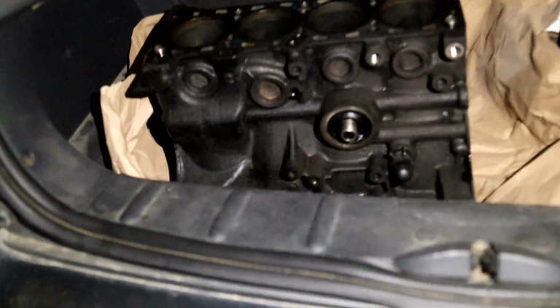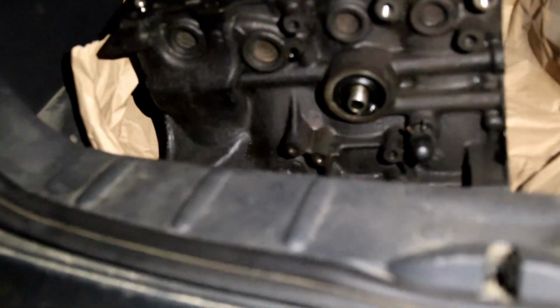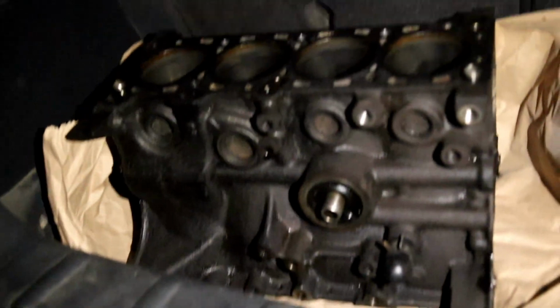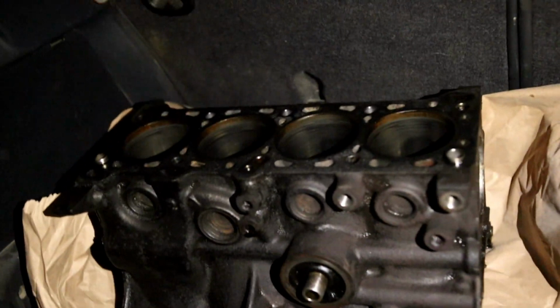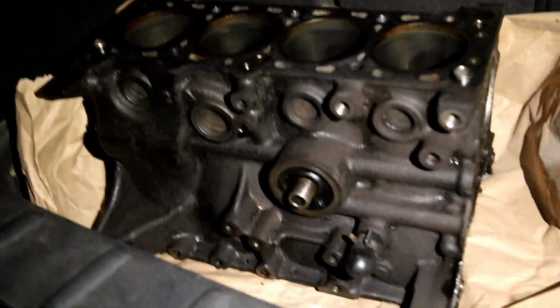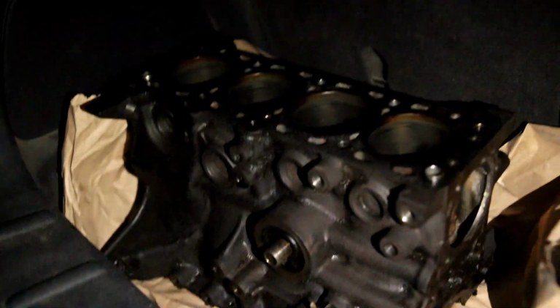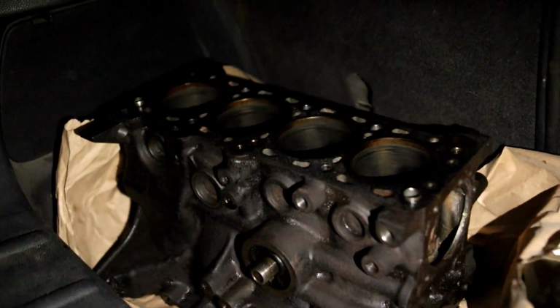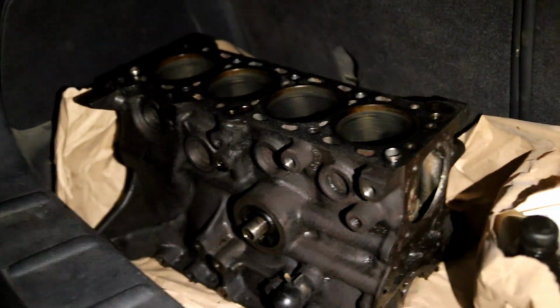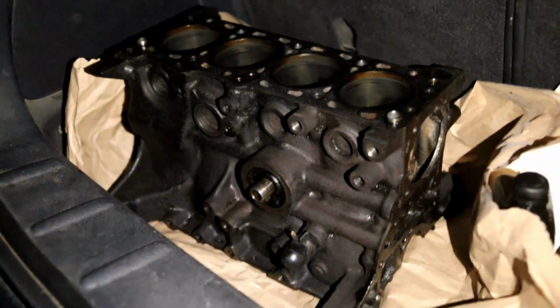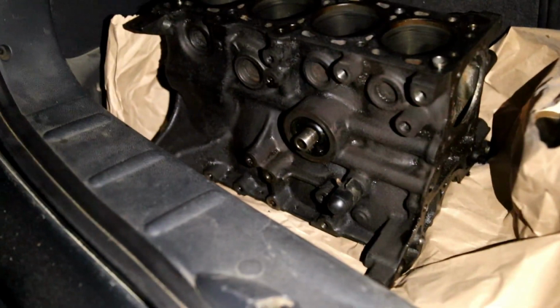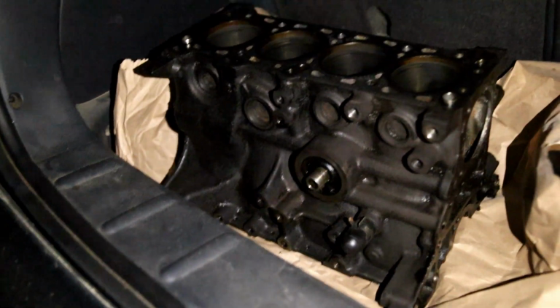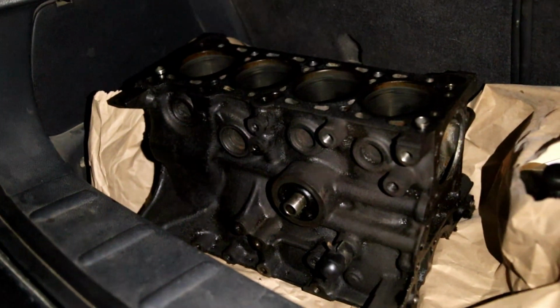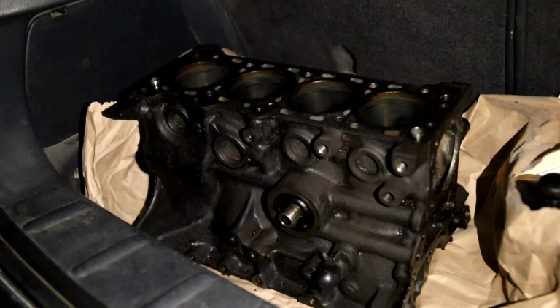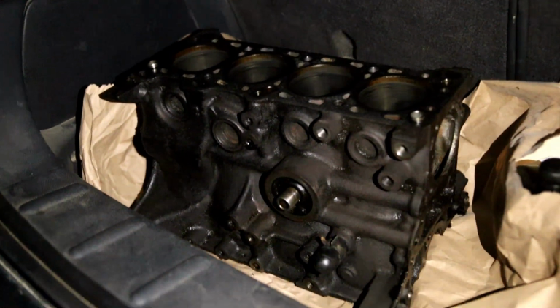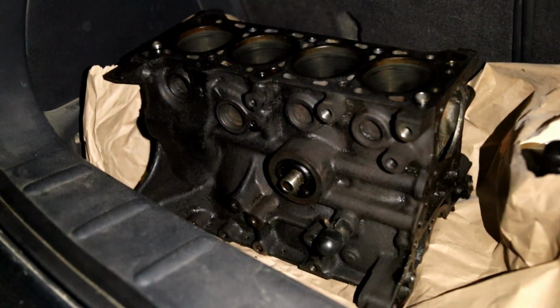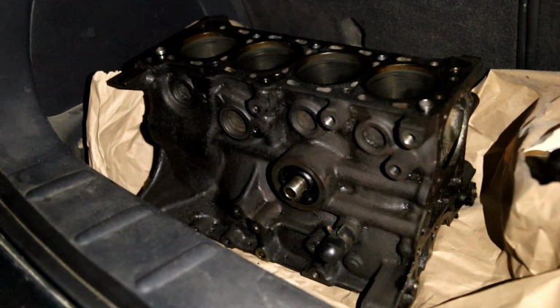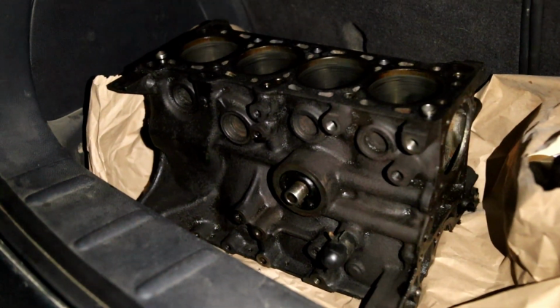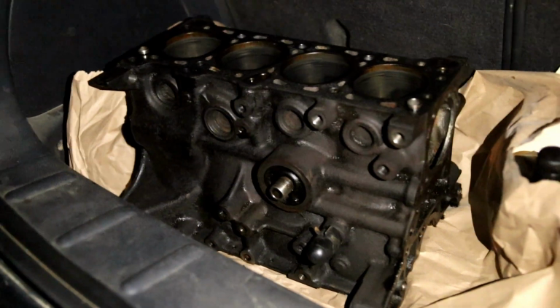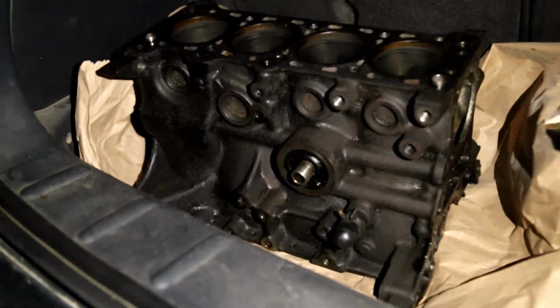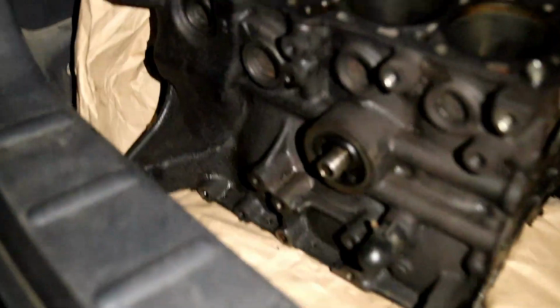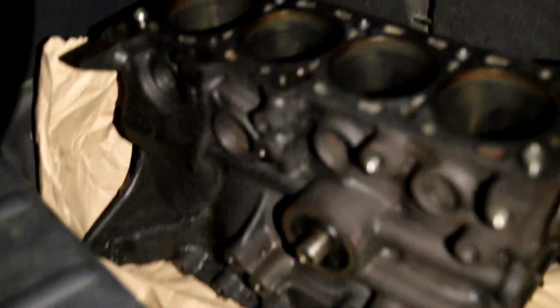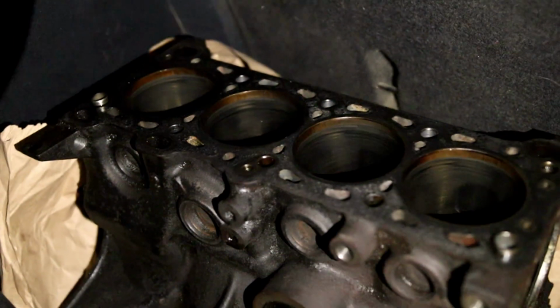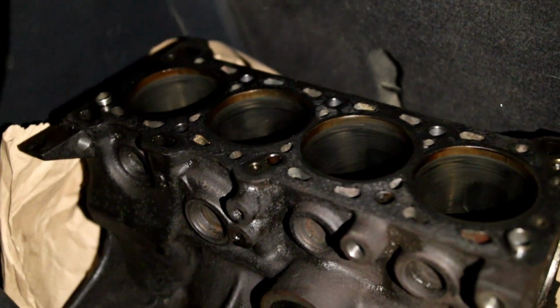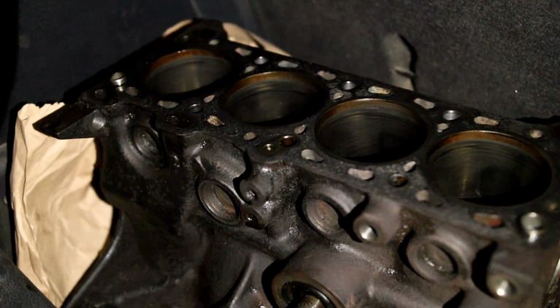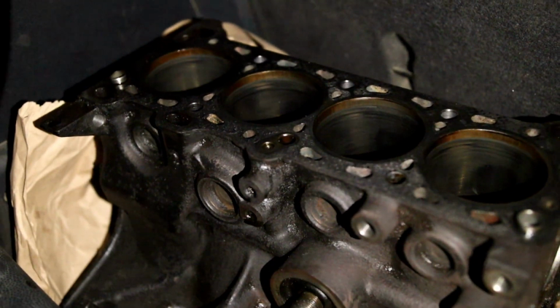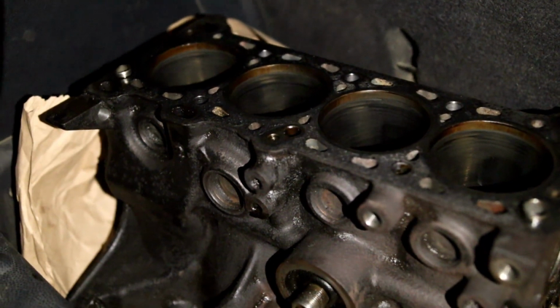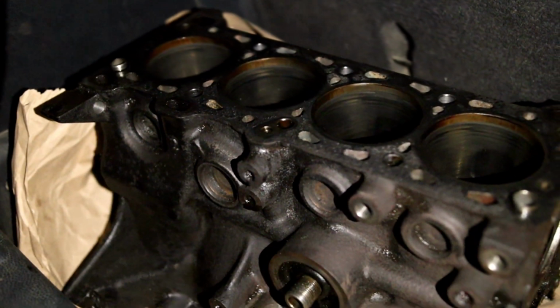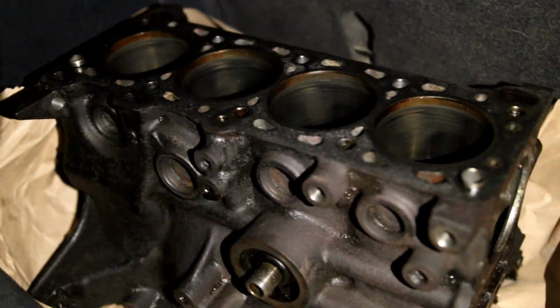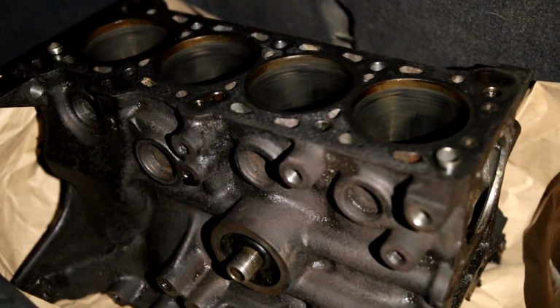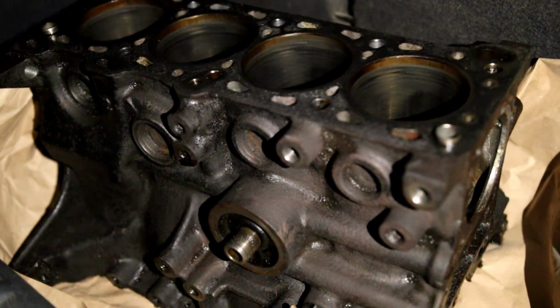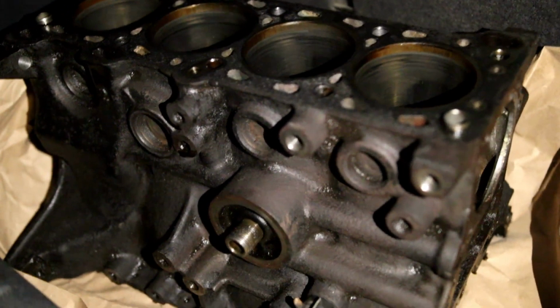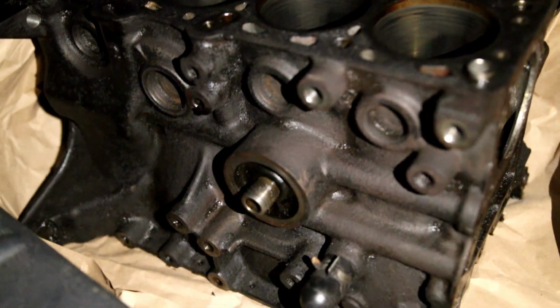Got the block in the trunk of the mini. I'm going to take this to school tomorrow, maybe clean it up a little bit at tech, and then bring it straight to the machine shop where they will bore it out half a millimeter and hone it and then hot tank it.